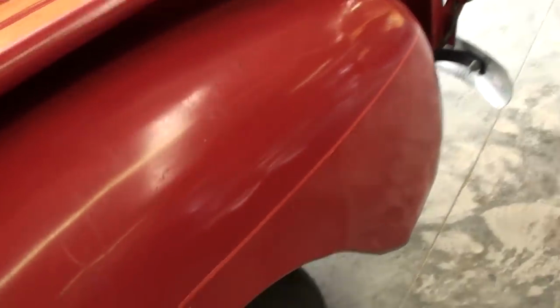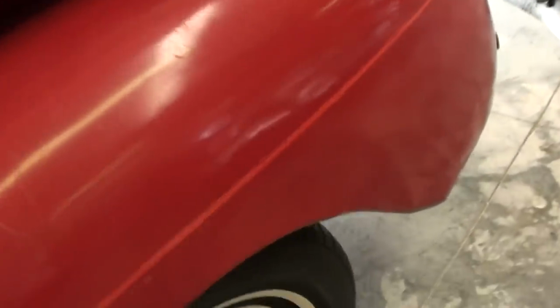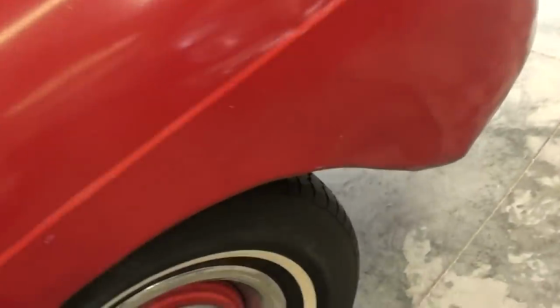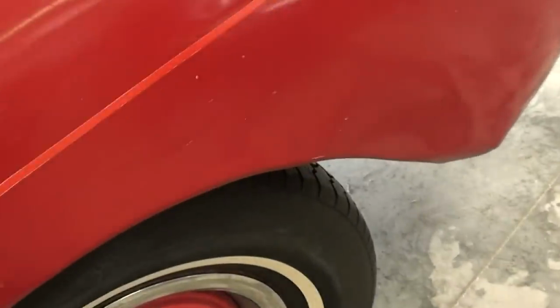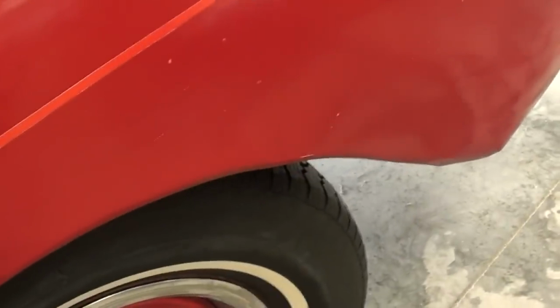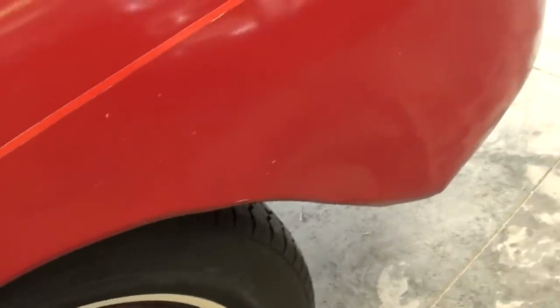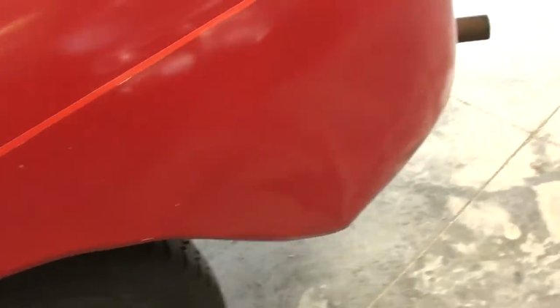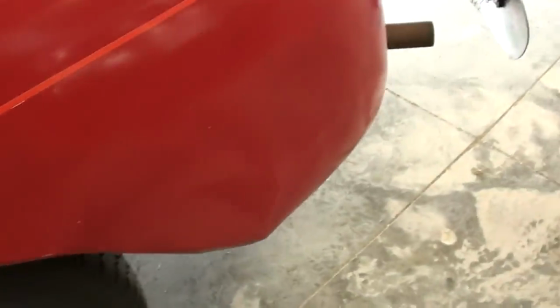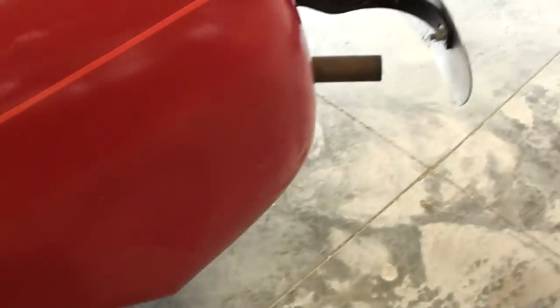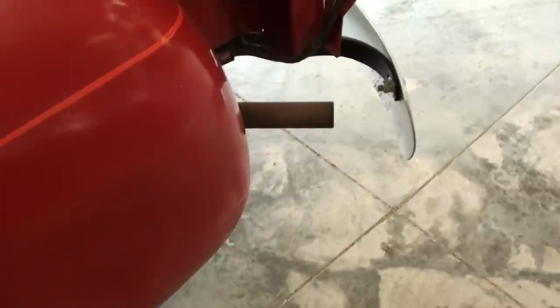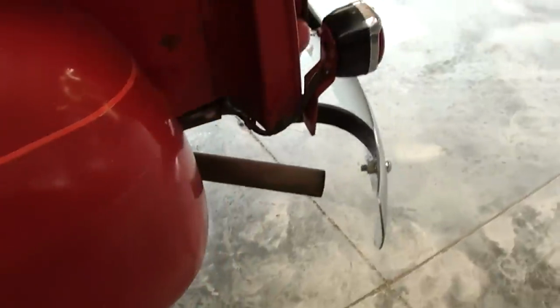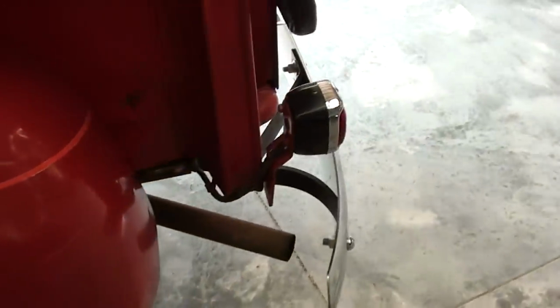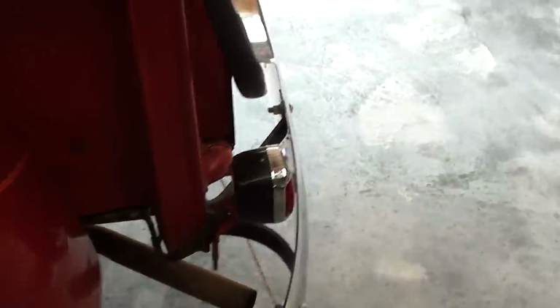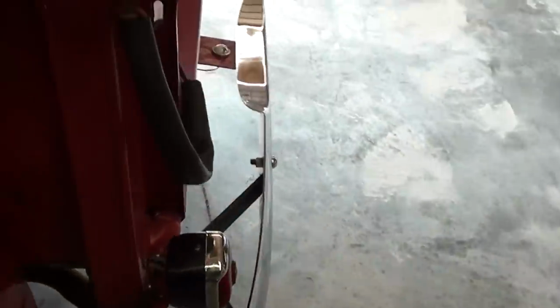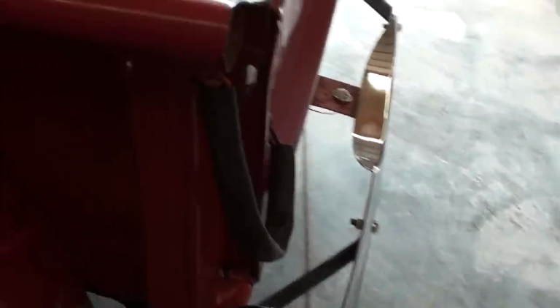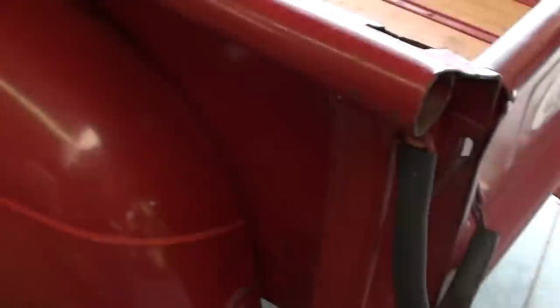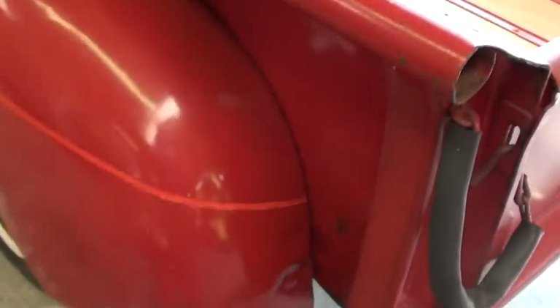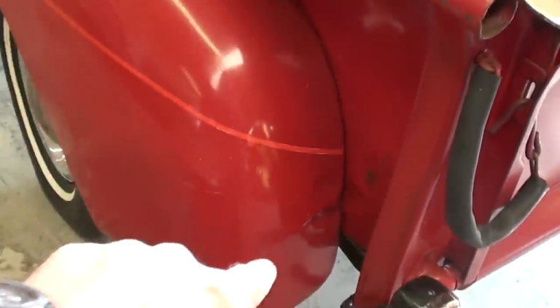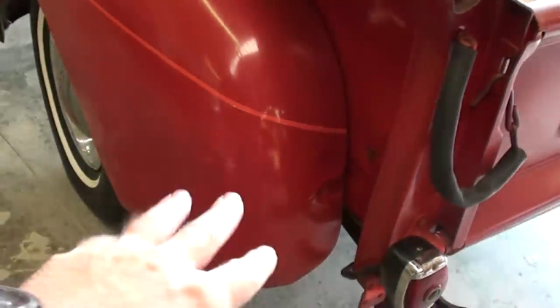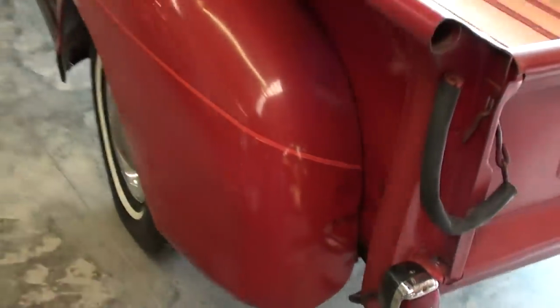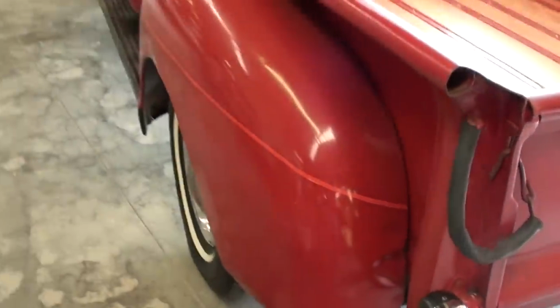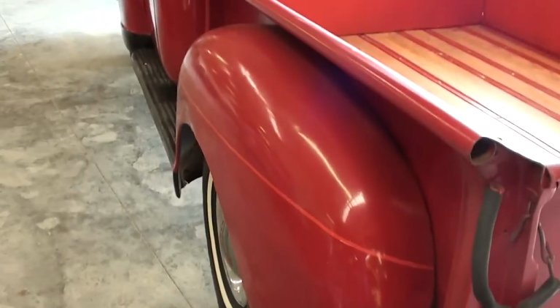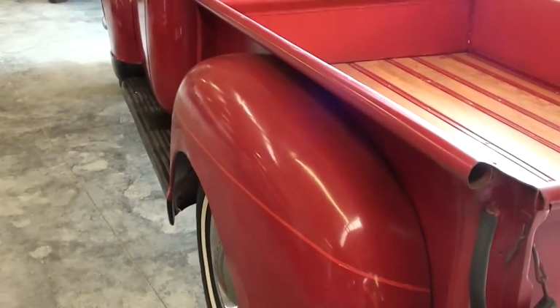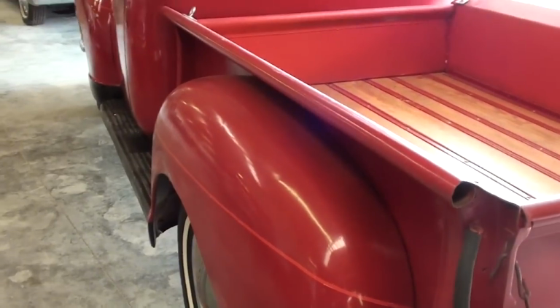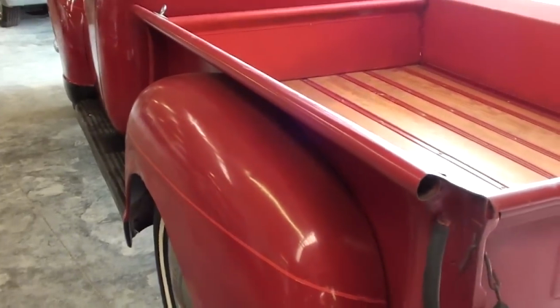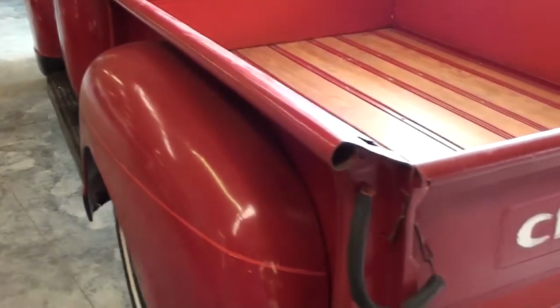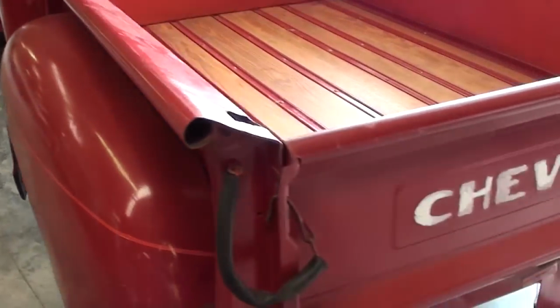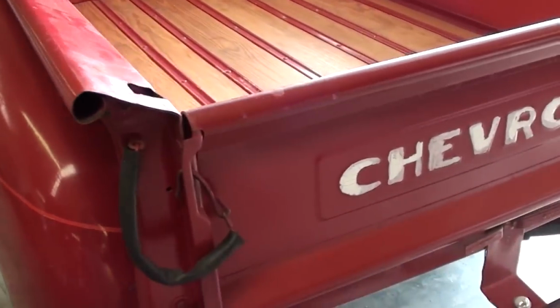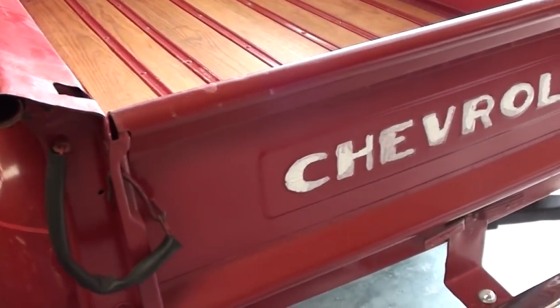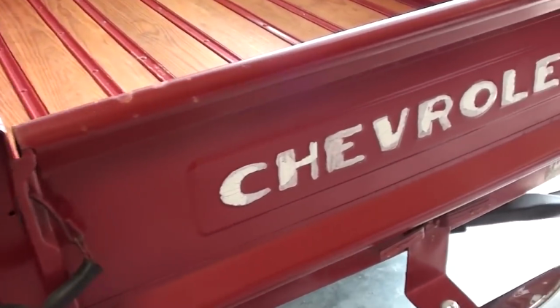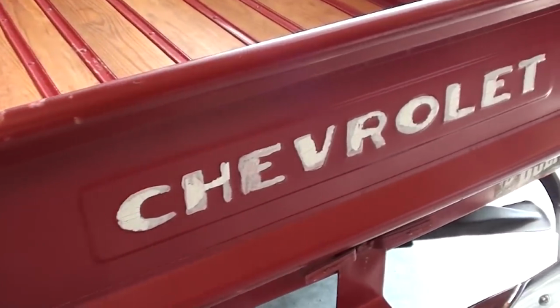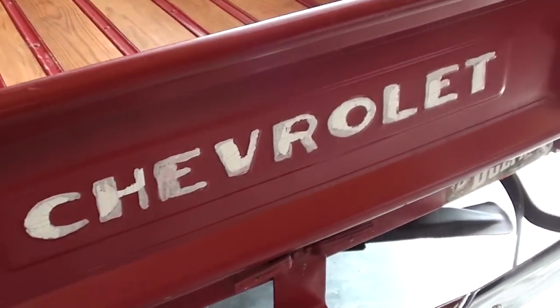The fenders and everything are looking pretty good. It's got some little dimples here and there, that kind of stuff, but it's a nice solid truck overall.